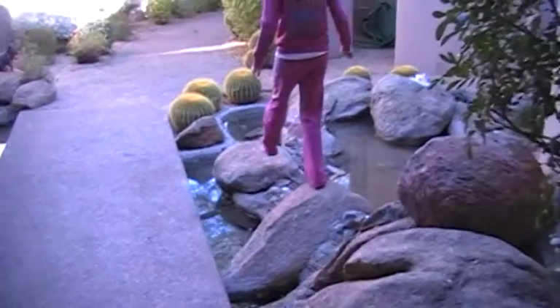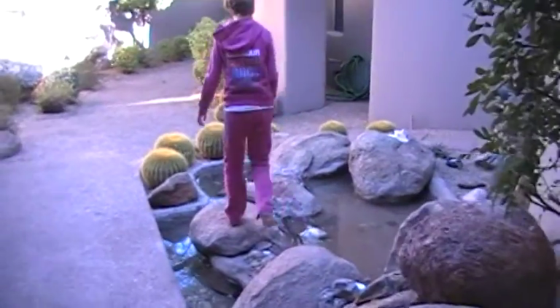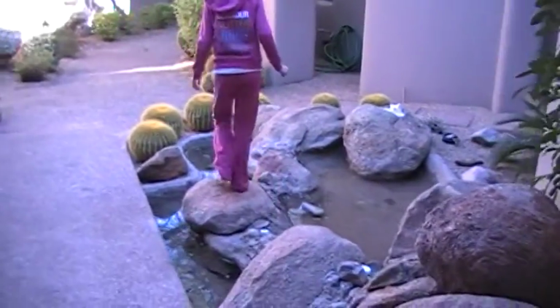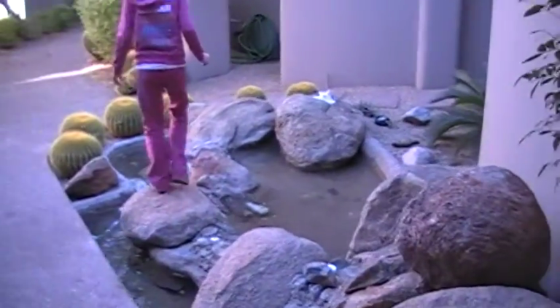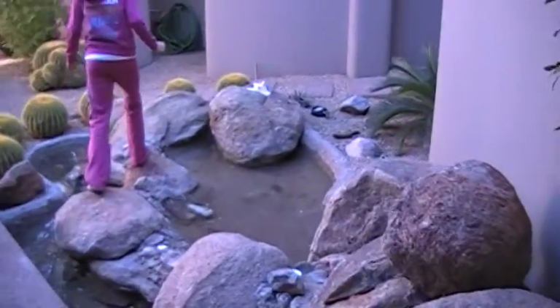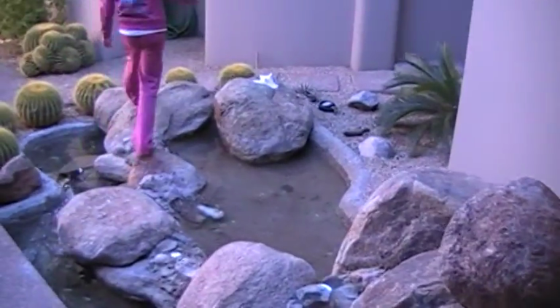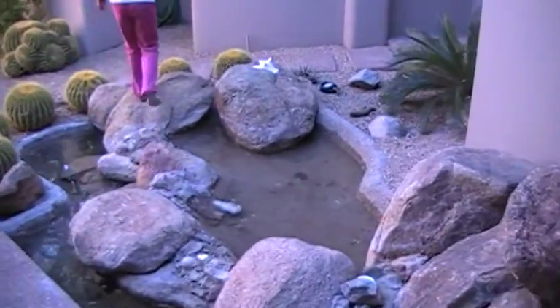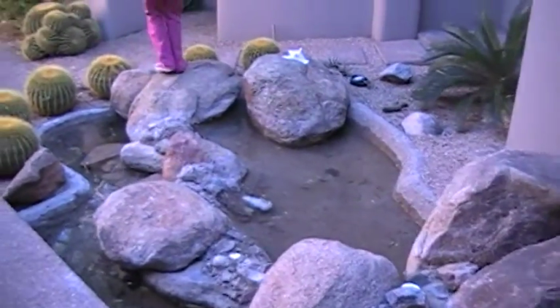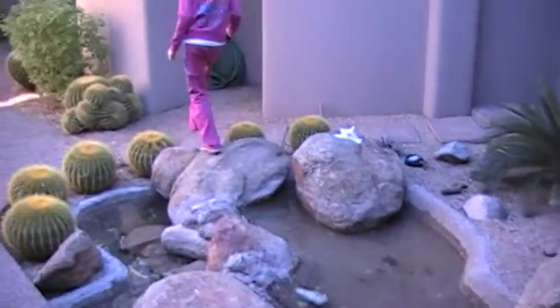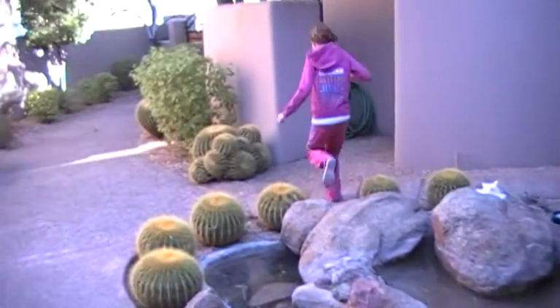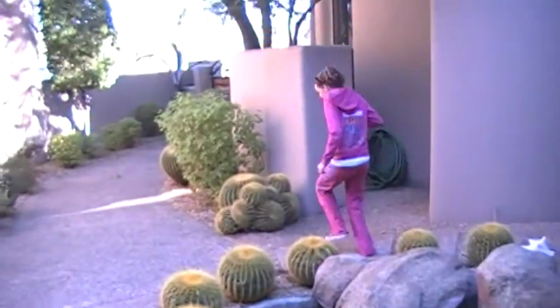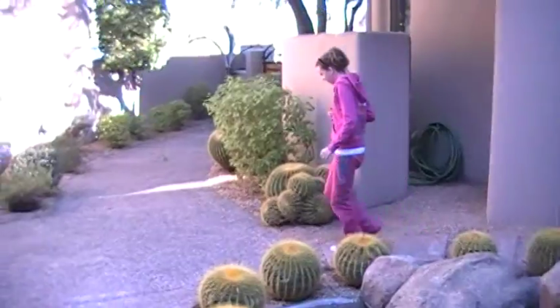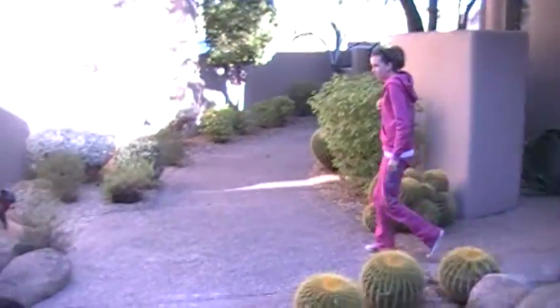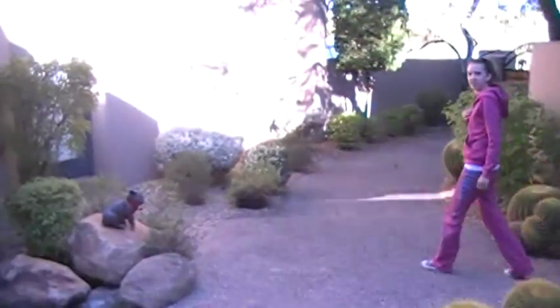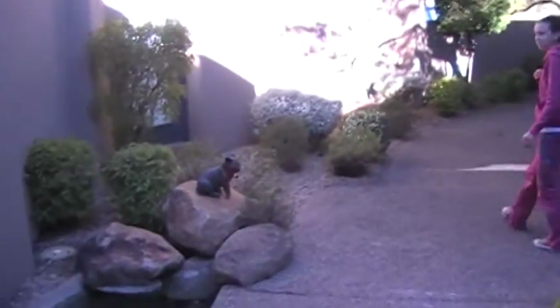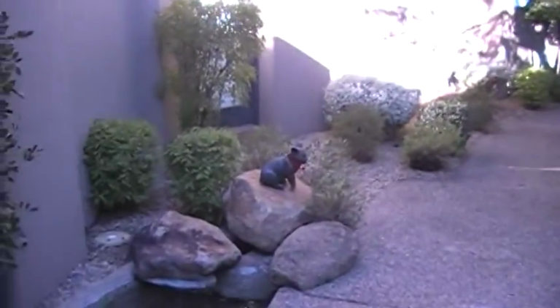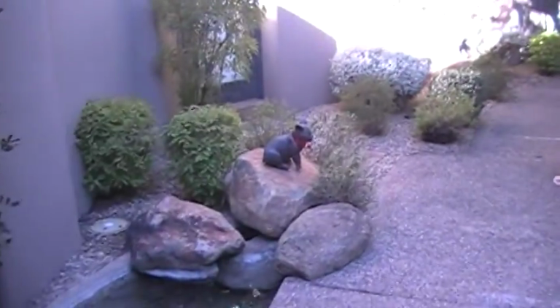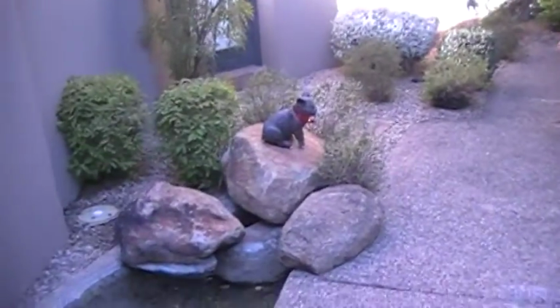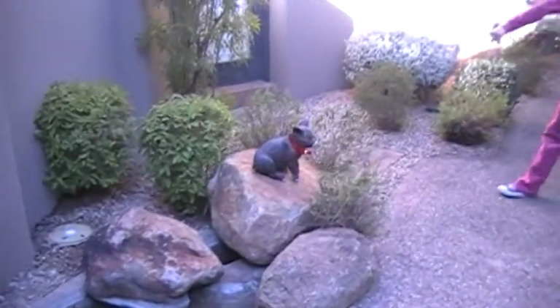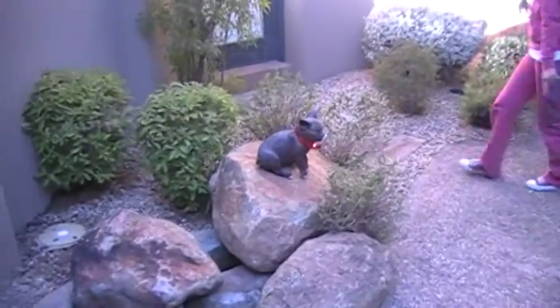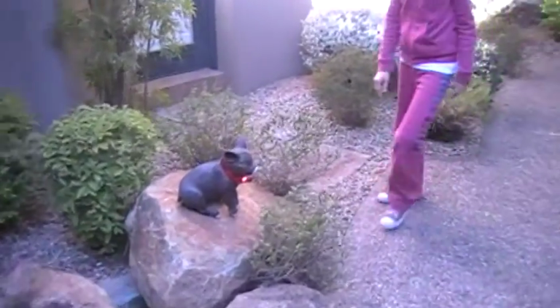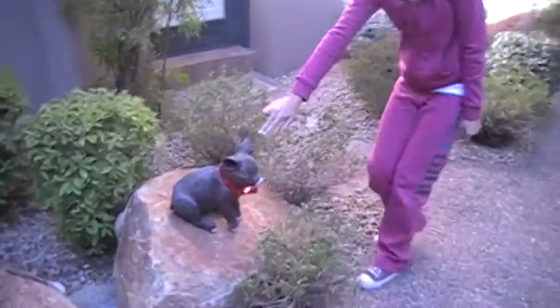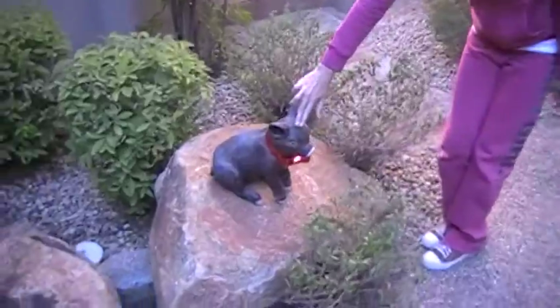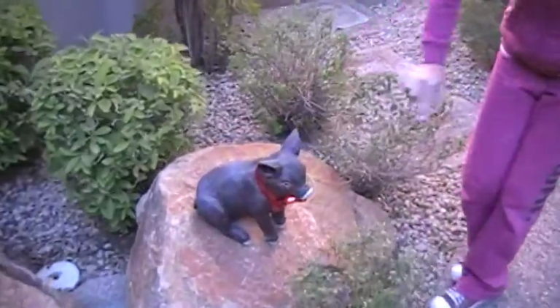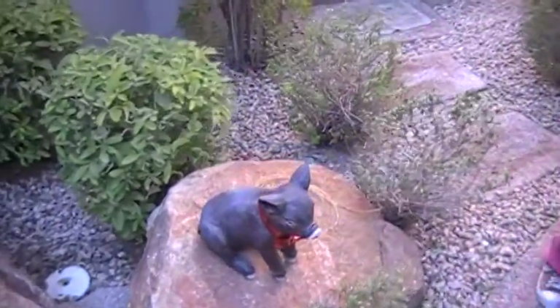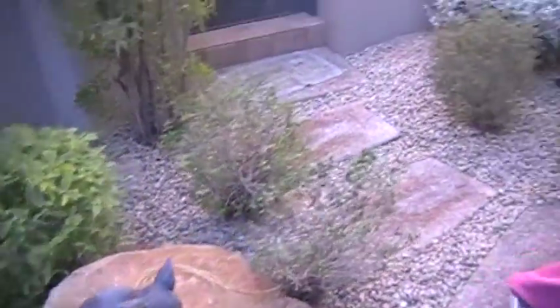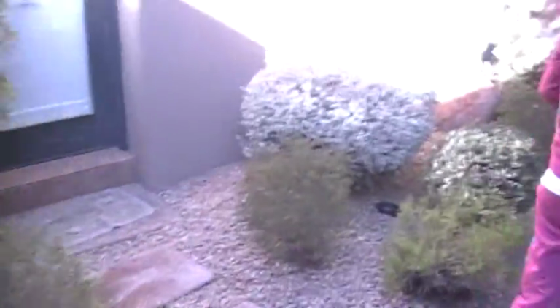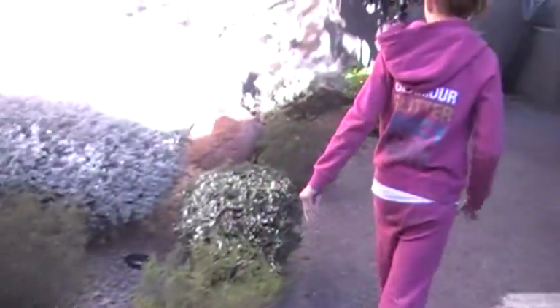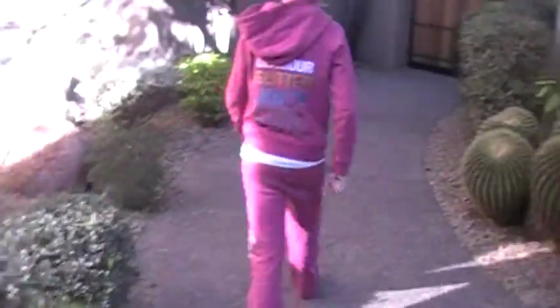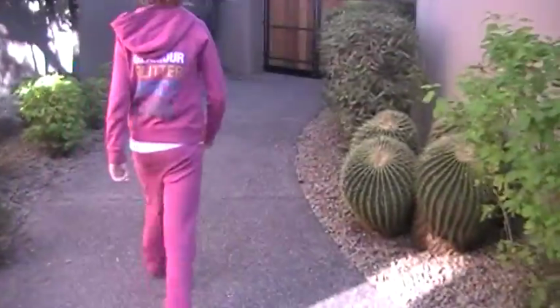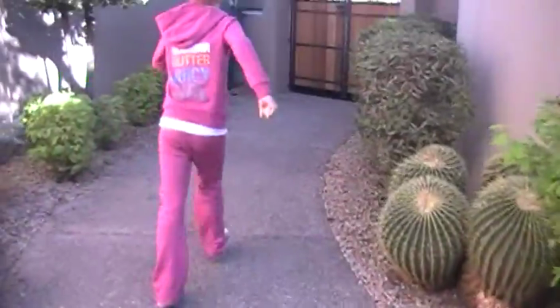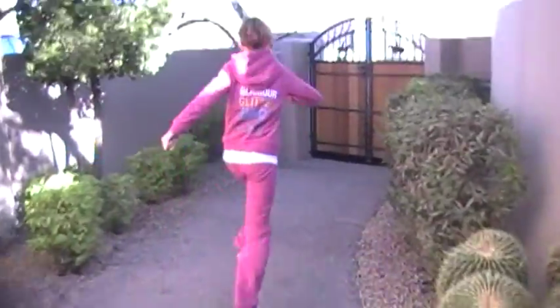This is outside Grandpa's house. Here is the pond and some funny-looking cactuses. Here's our little pig friend with a bow on his neck. And more cactuses.